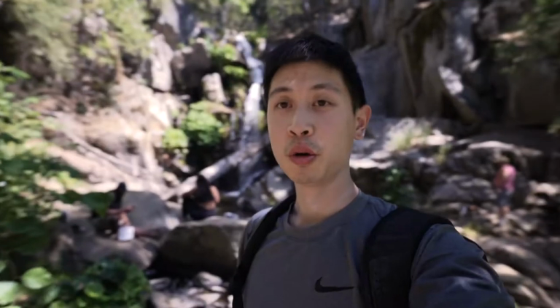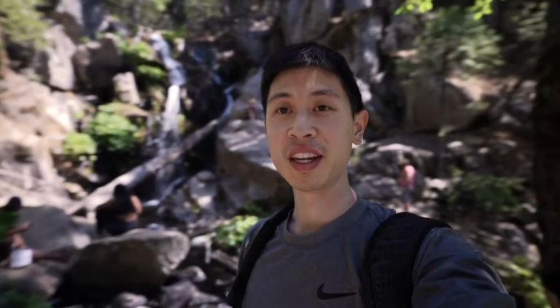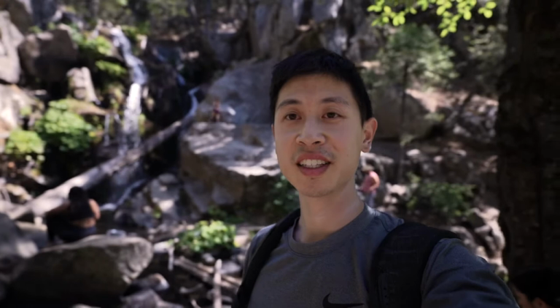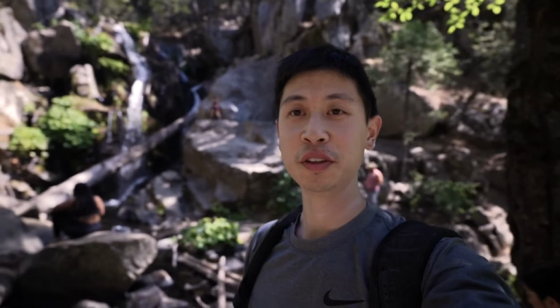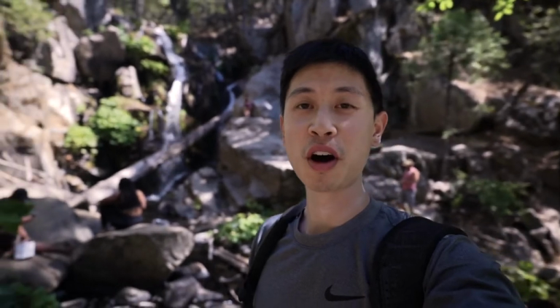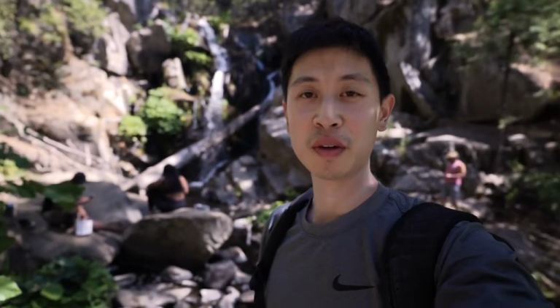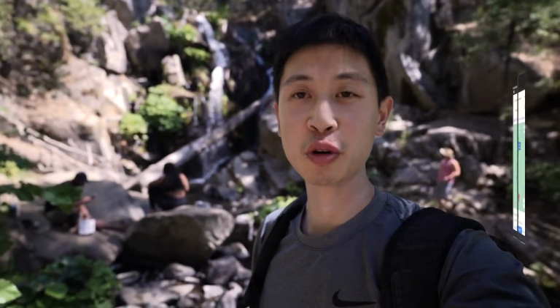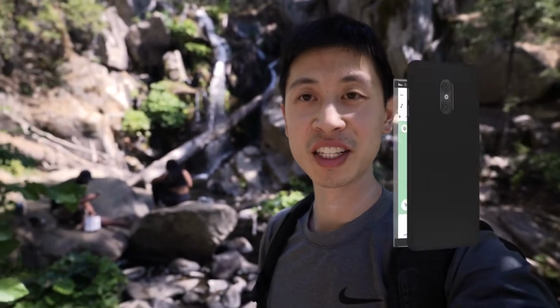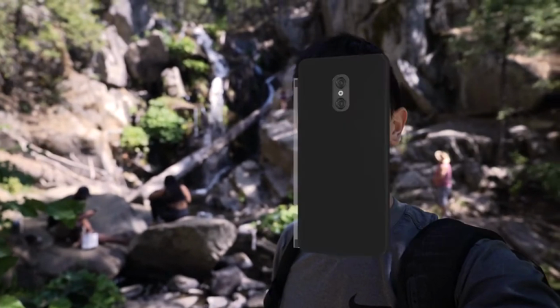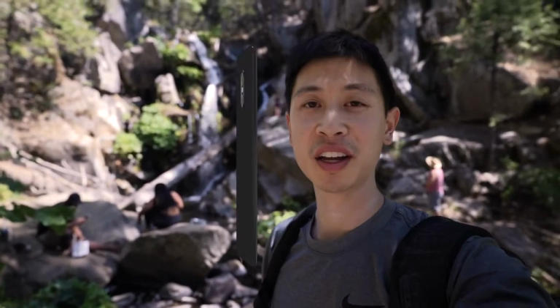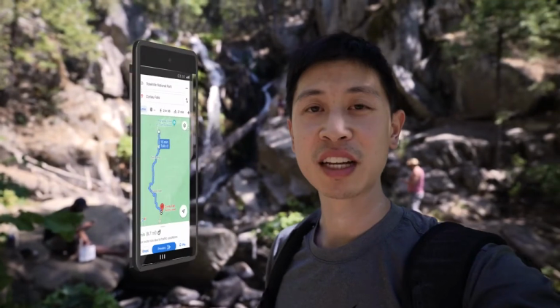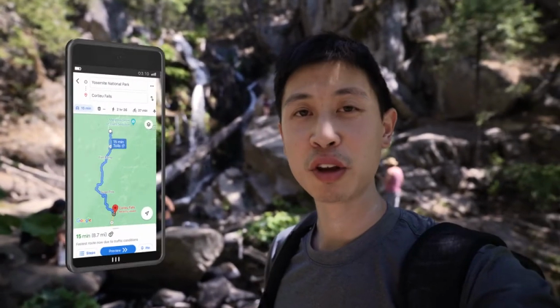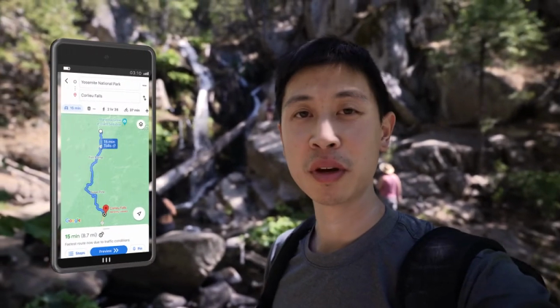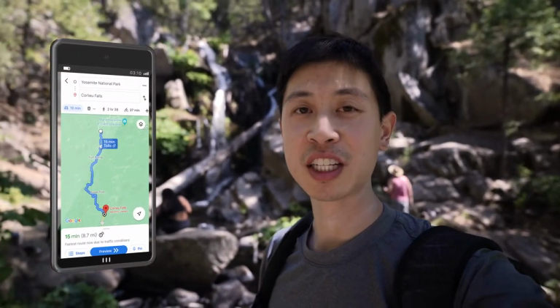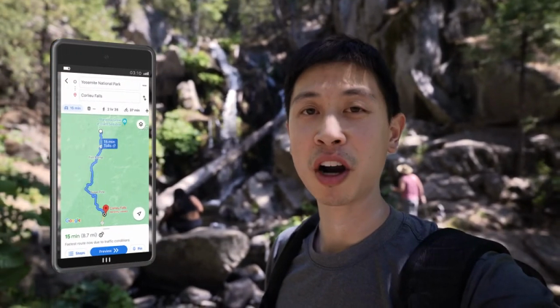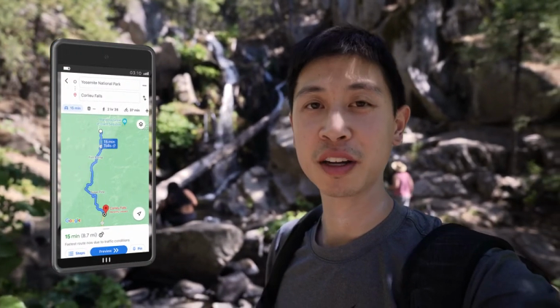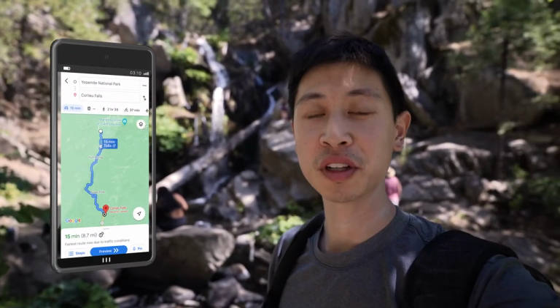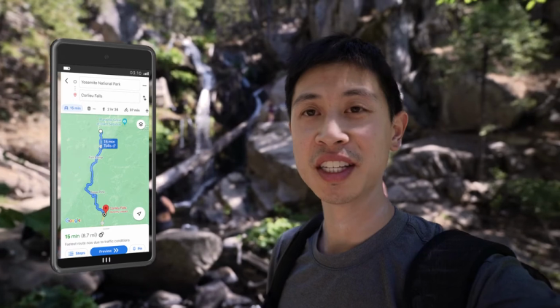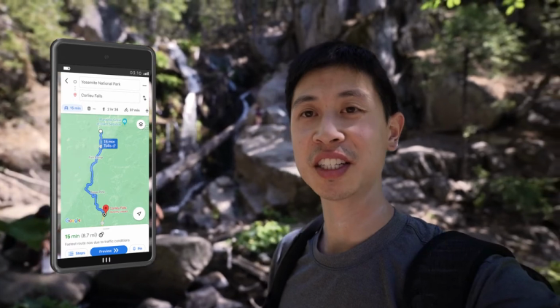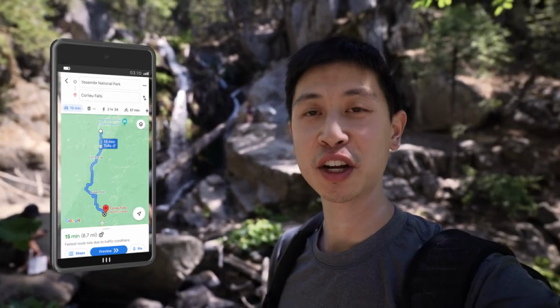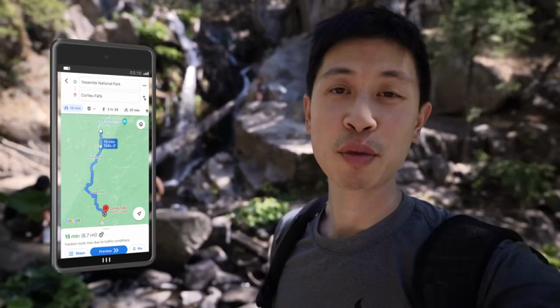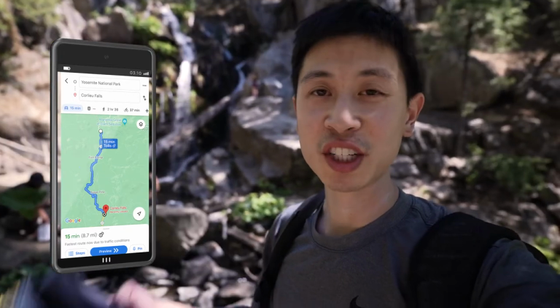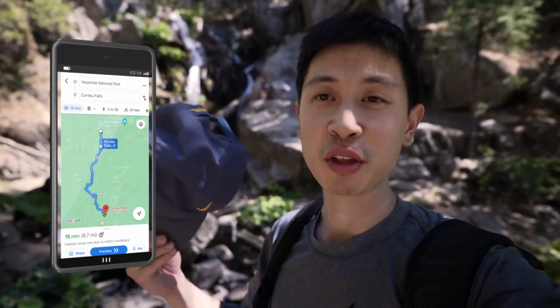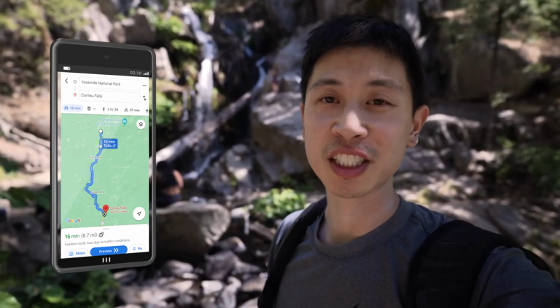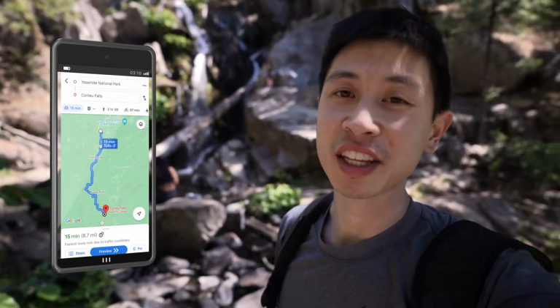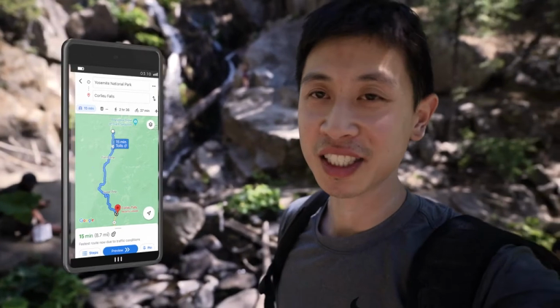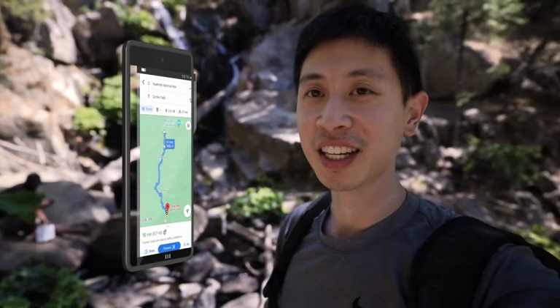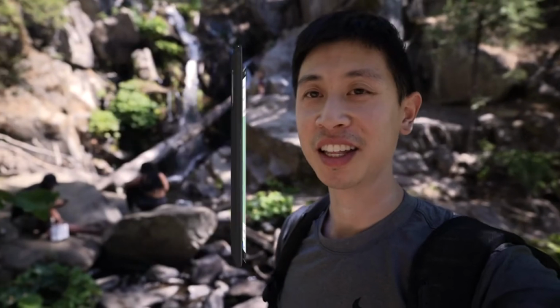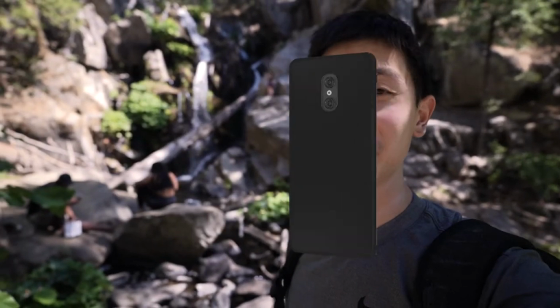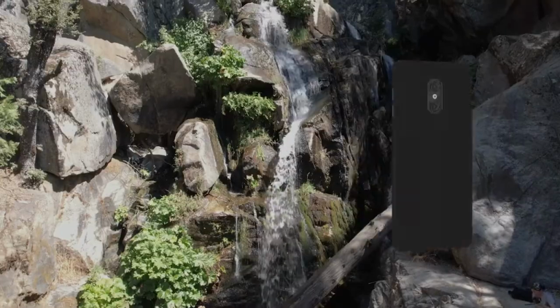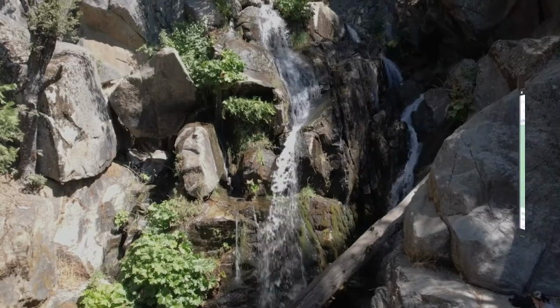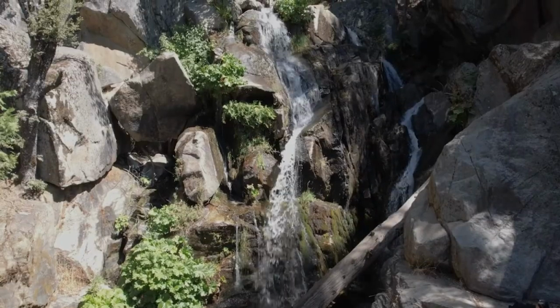We made it to this waterfall. I'm not sure which one this is, but it's outside of Yosemite National Park and it was really easy to get here. I mean, we already drove all the way here, so we have to come and see it. Look how nice it is.